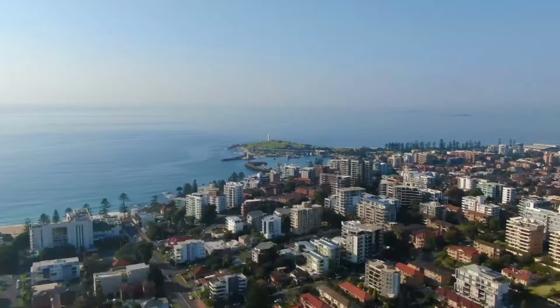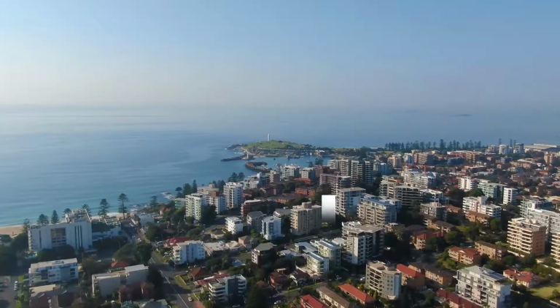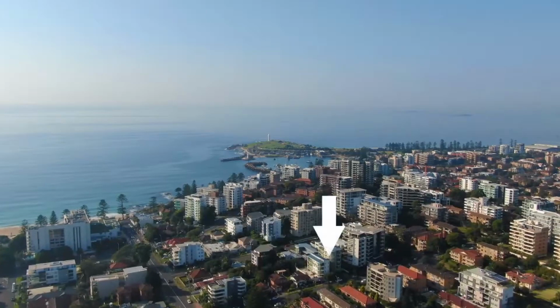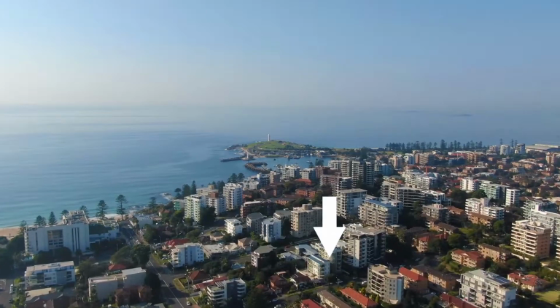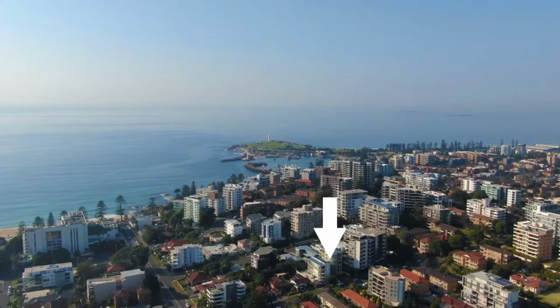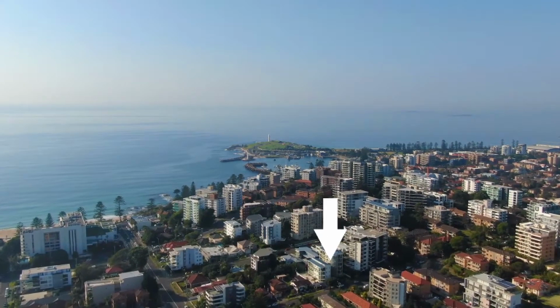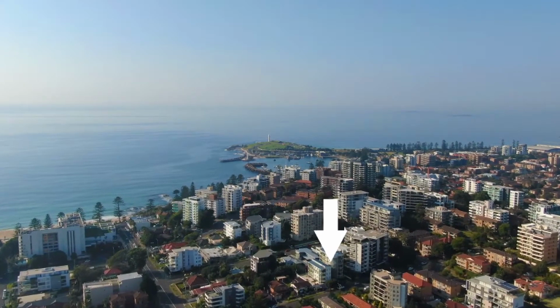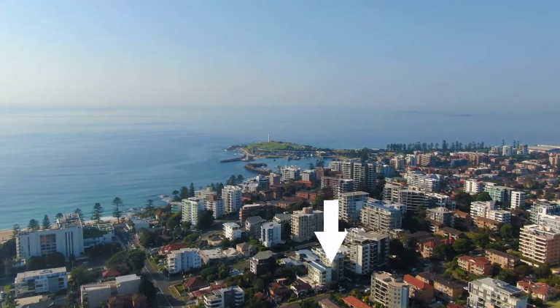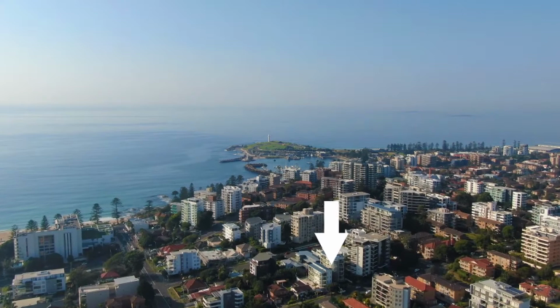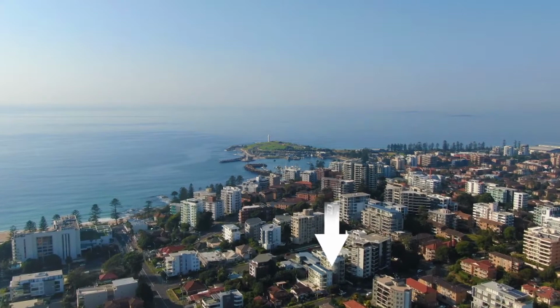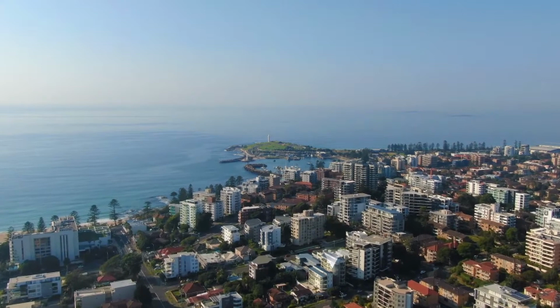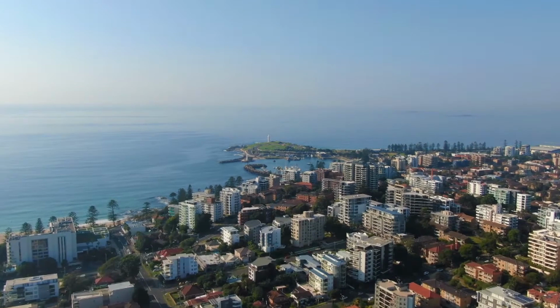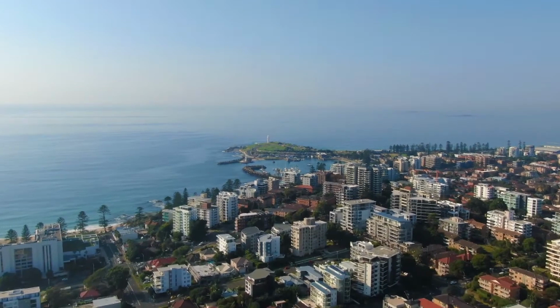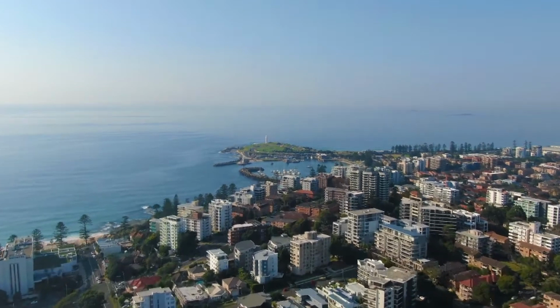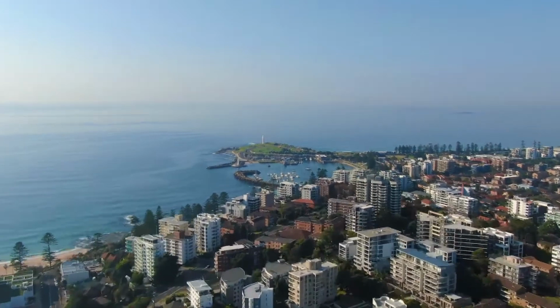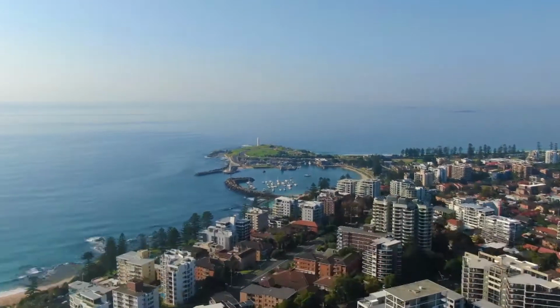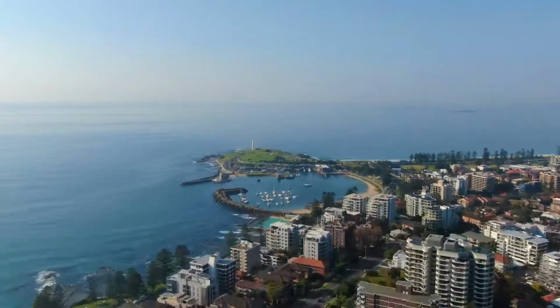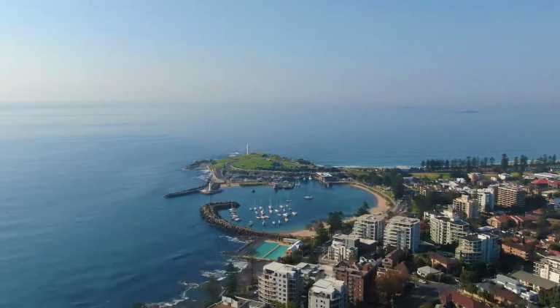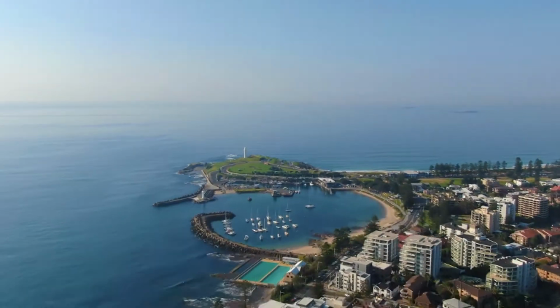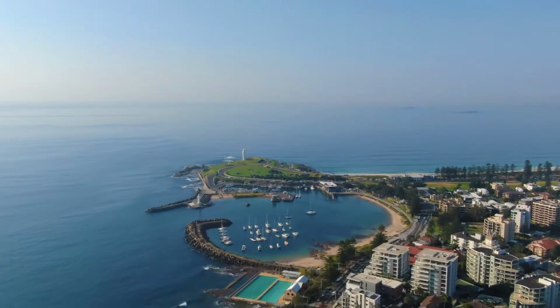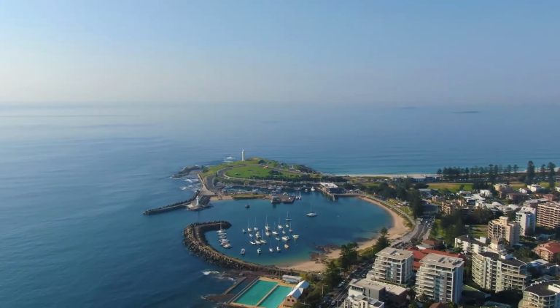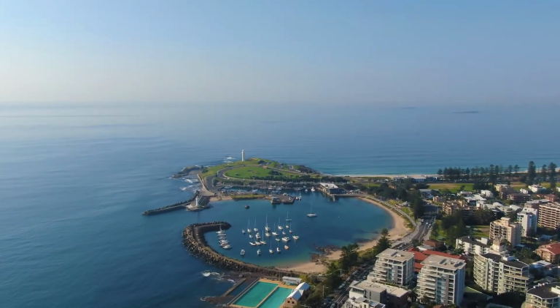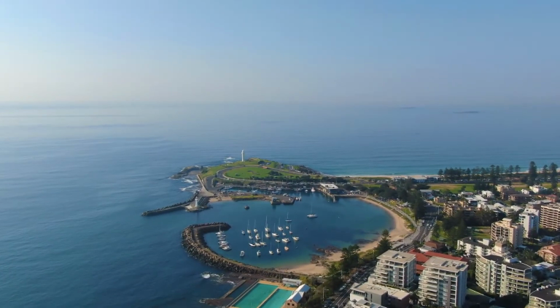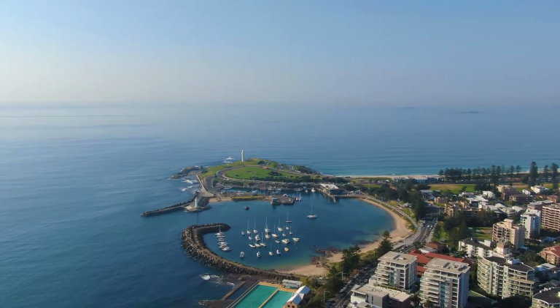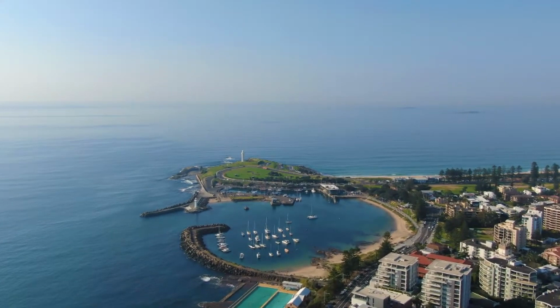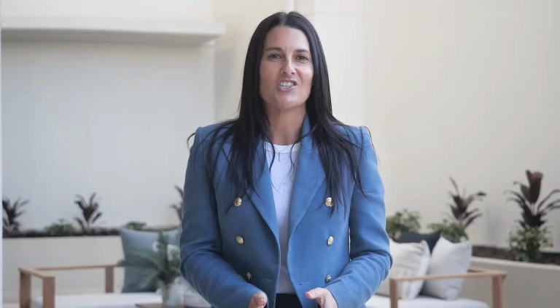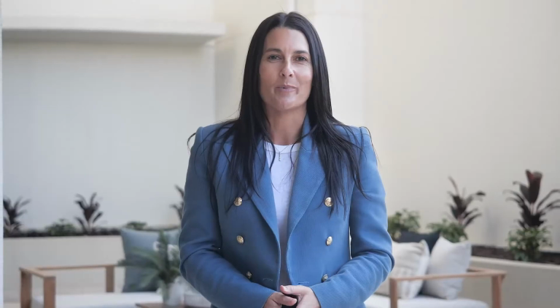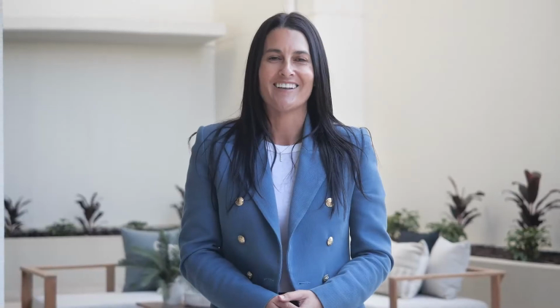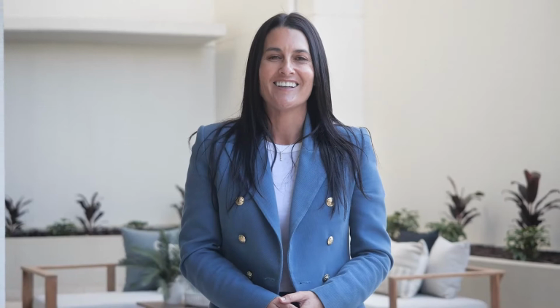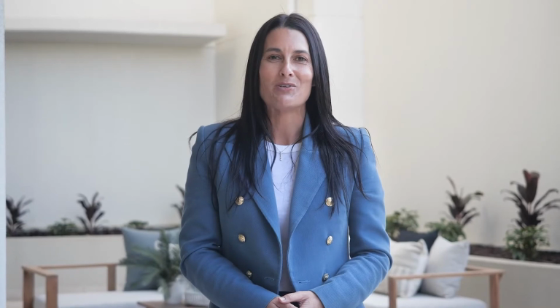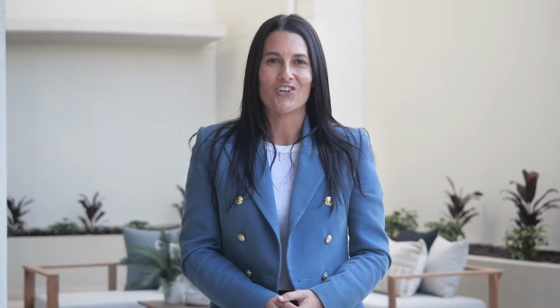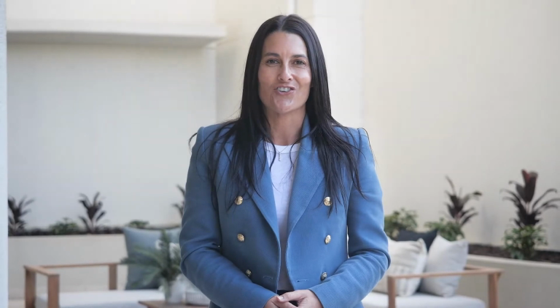Lifestyle buyers will love the proximity to cafes, restaurants, beaches, walking track and CBD shopping. Let me show you through.